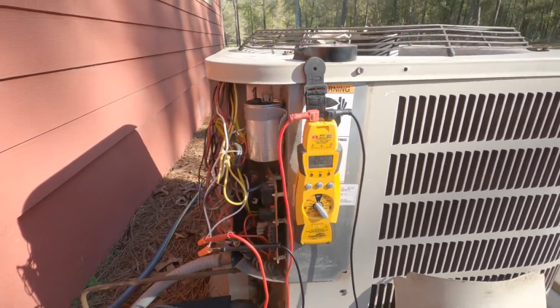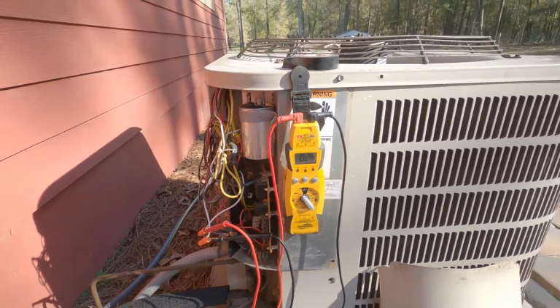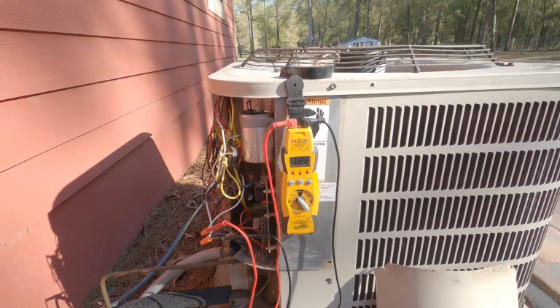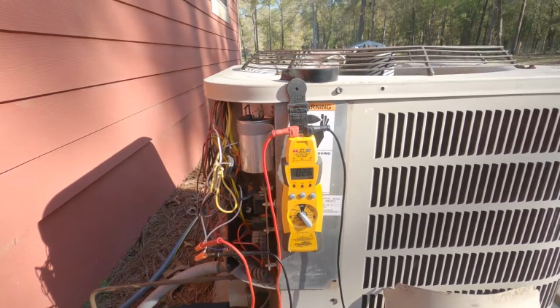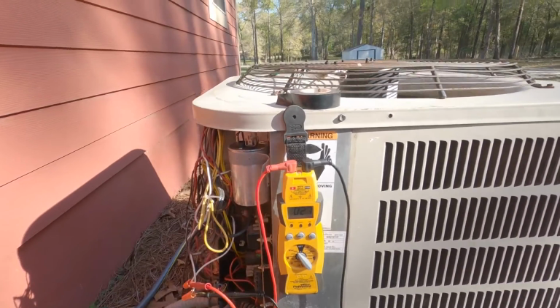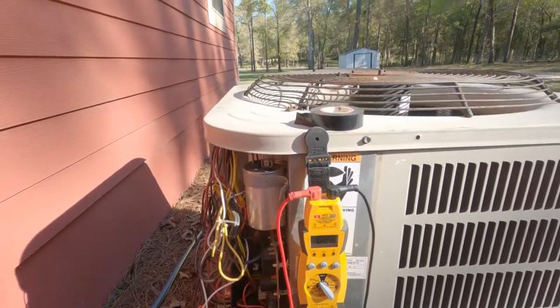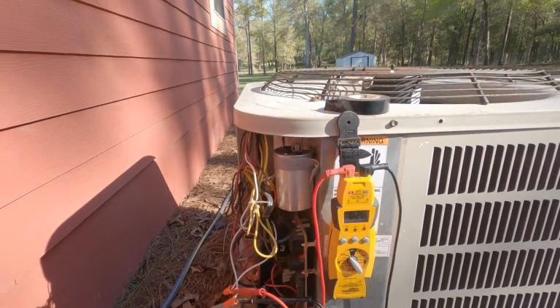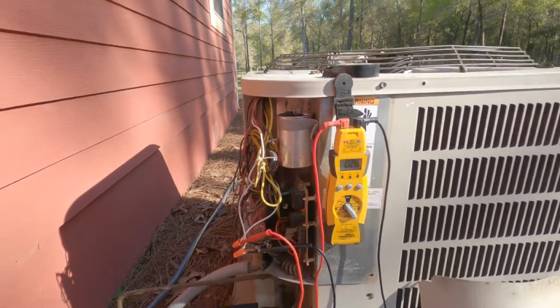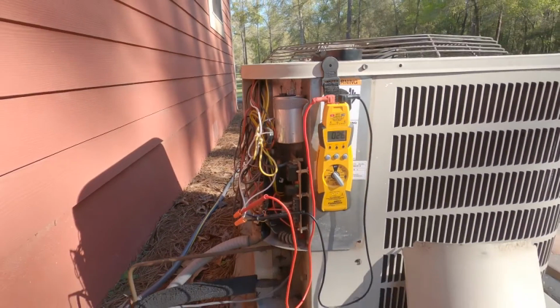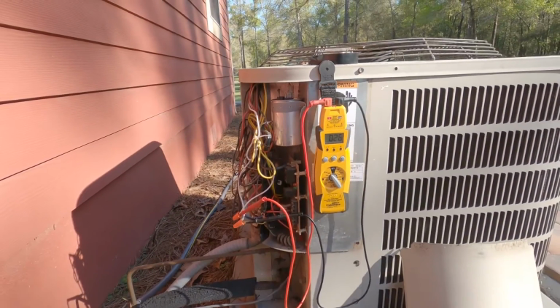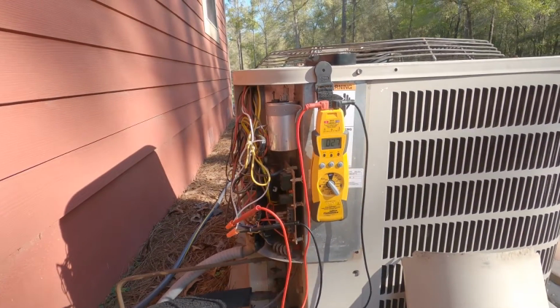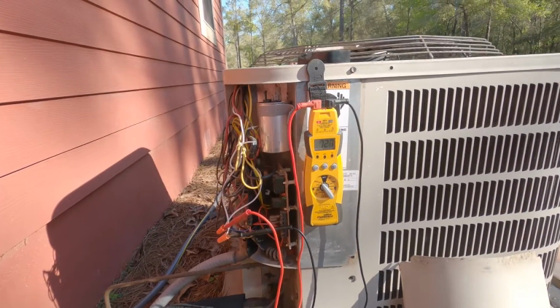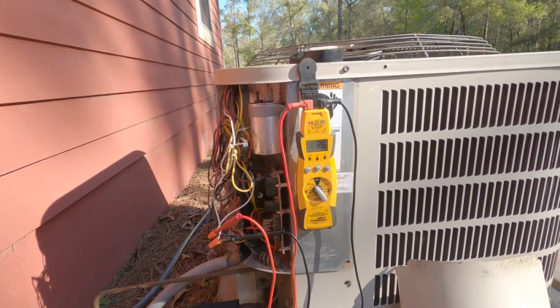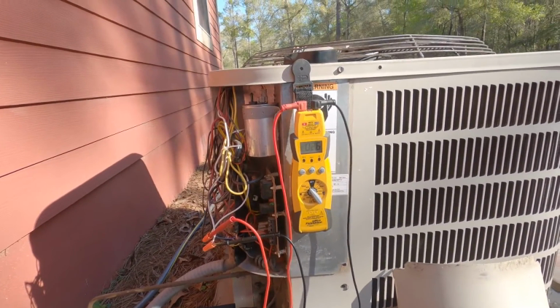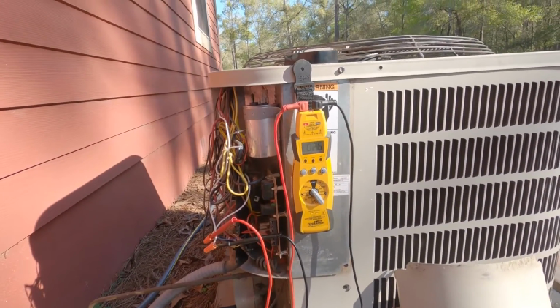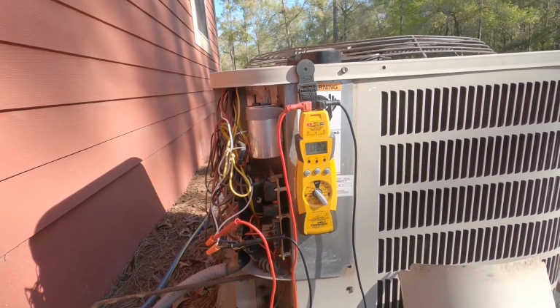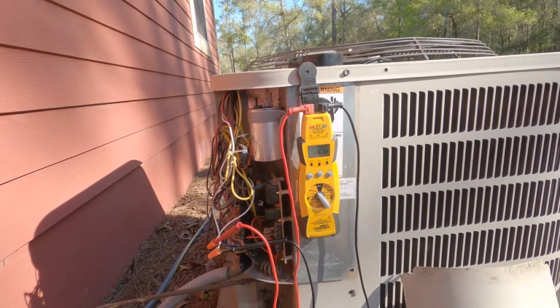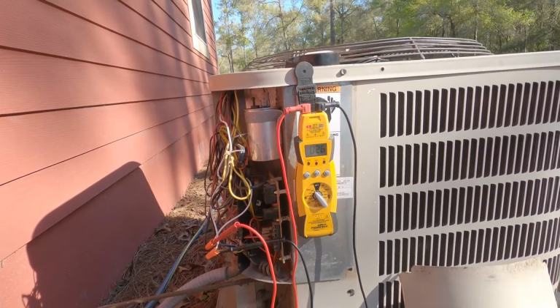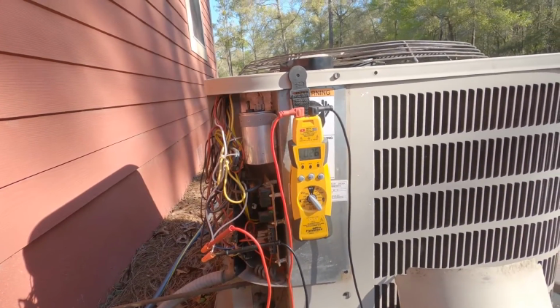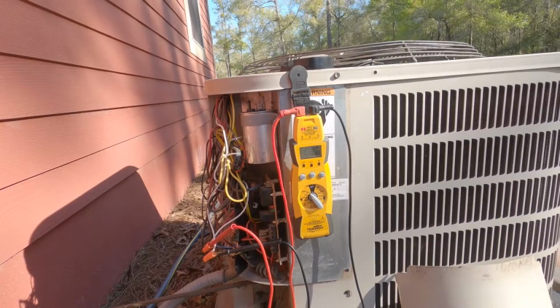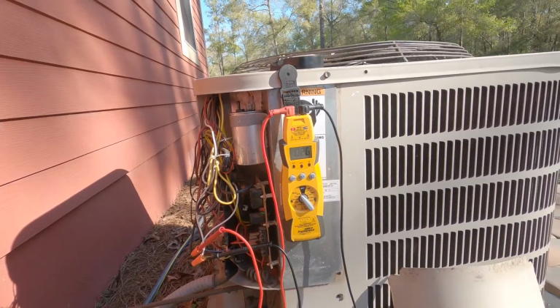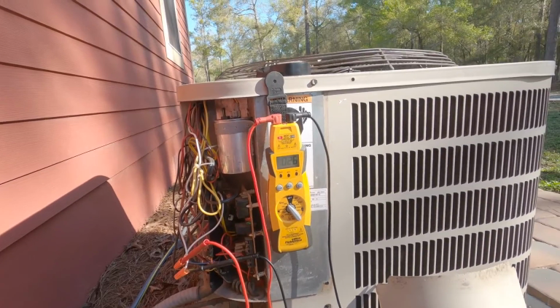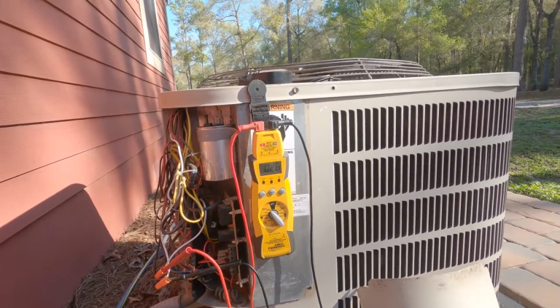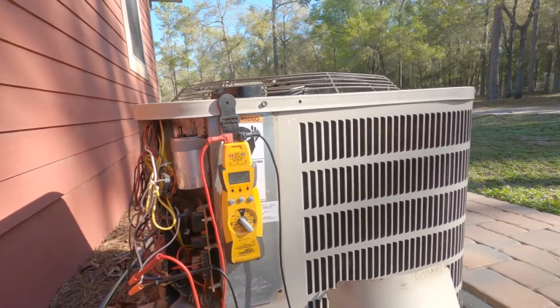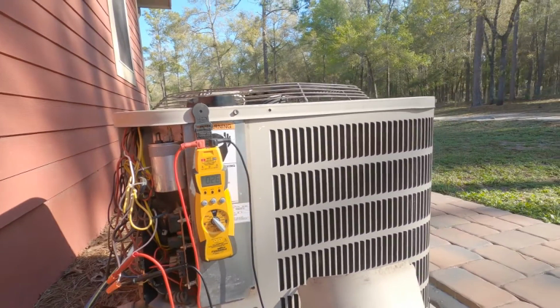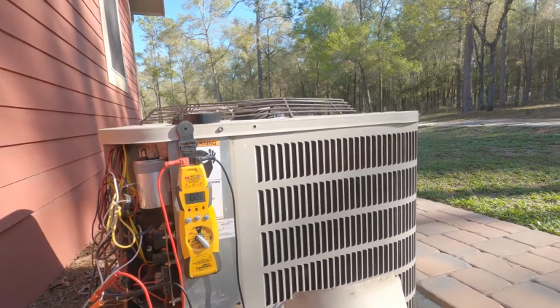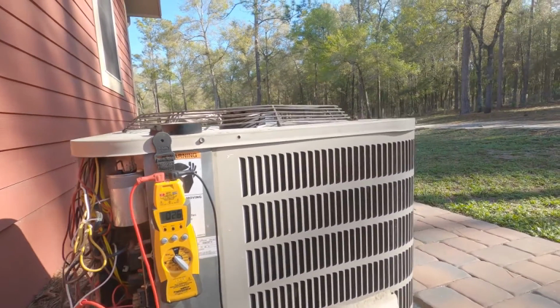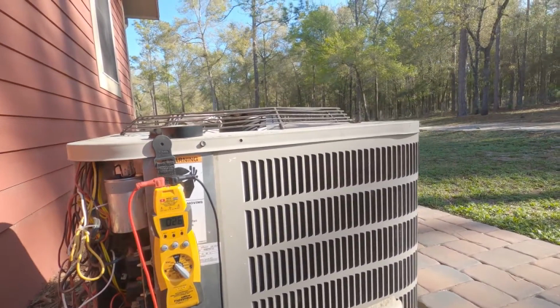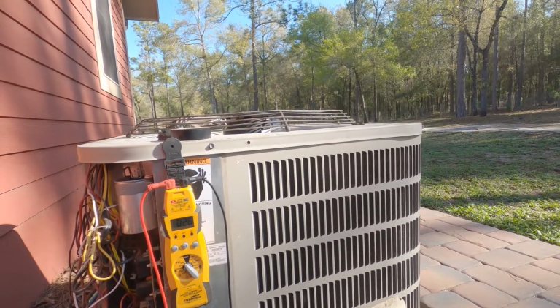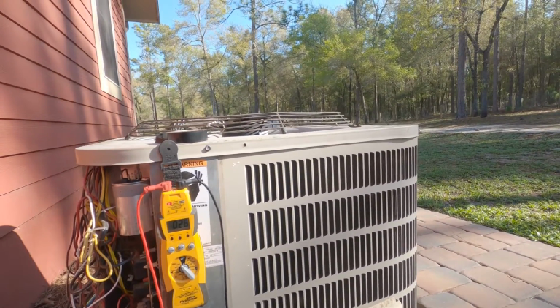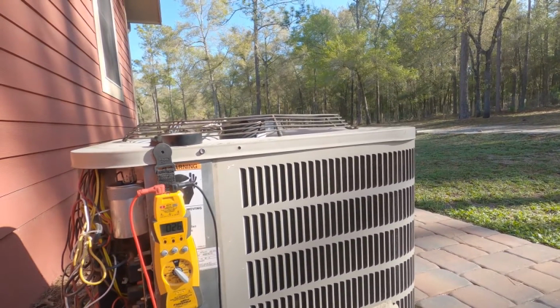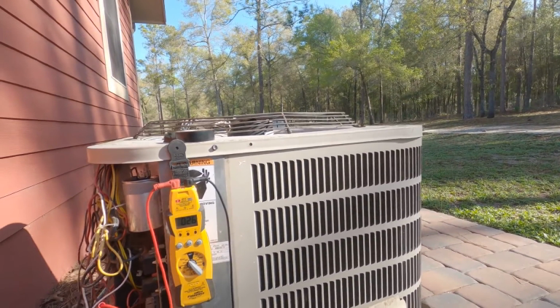Let me get some gauges on this thing, make sure the pressures are okay, go inside and talk to the homeowner, see what she wants to do, and get on to the next one.